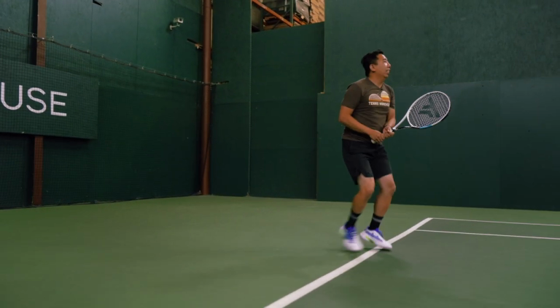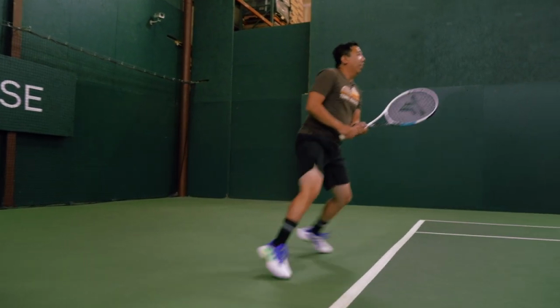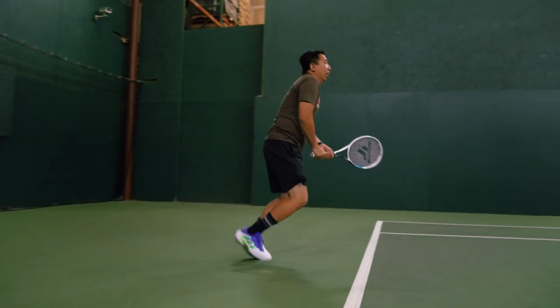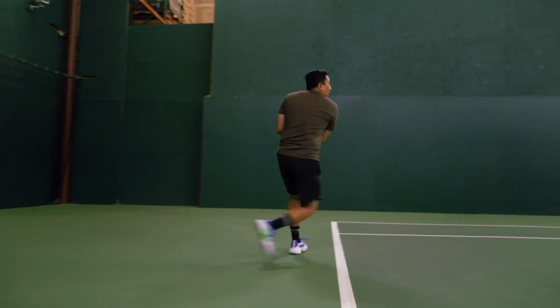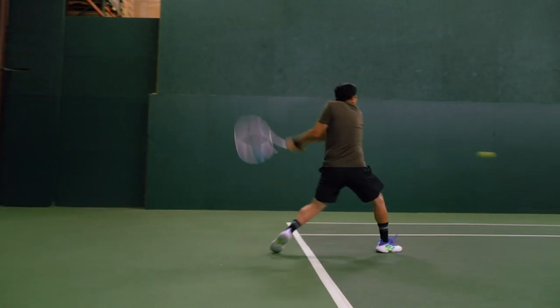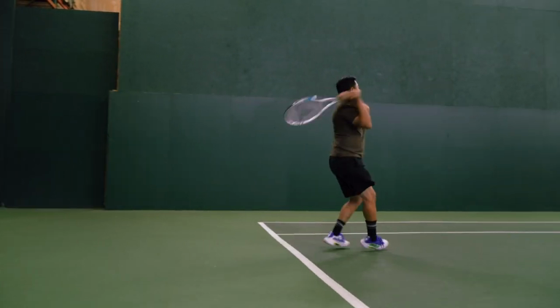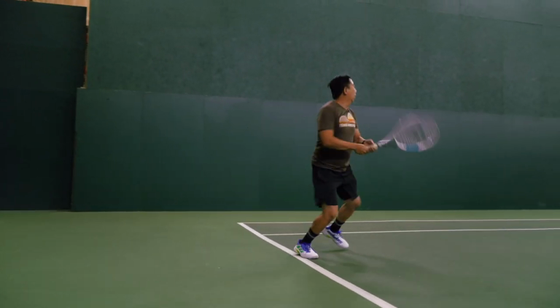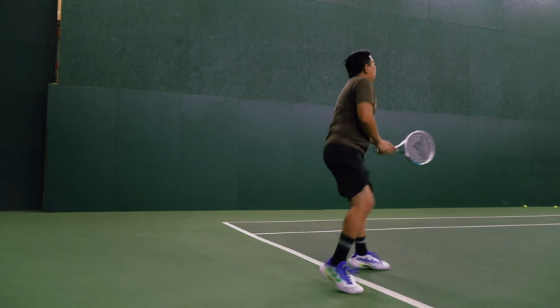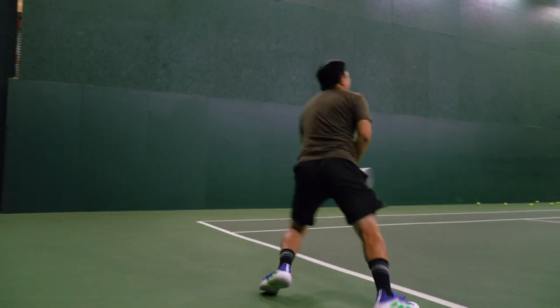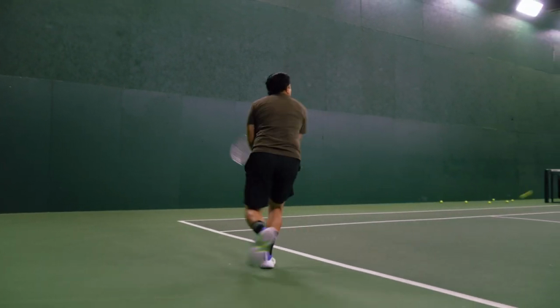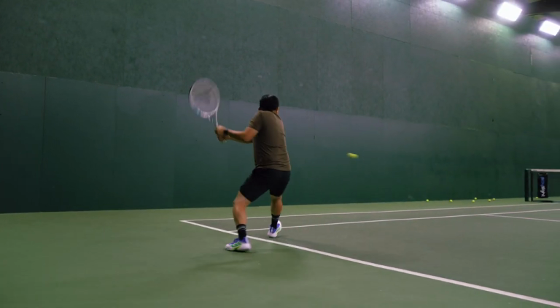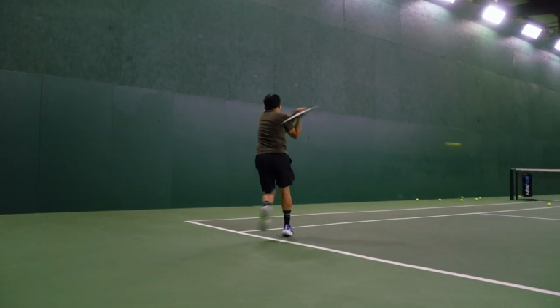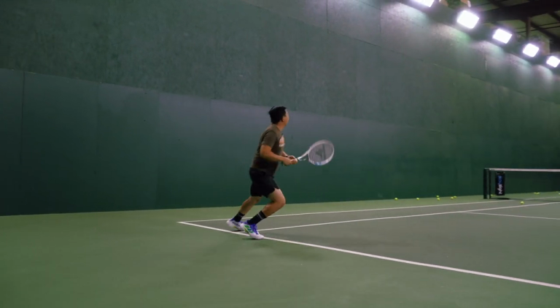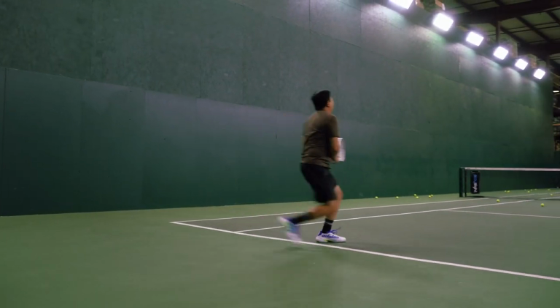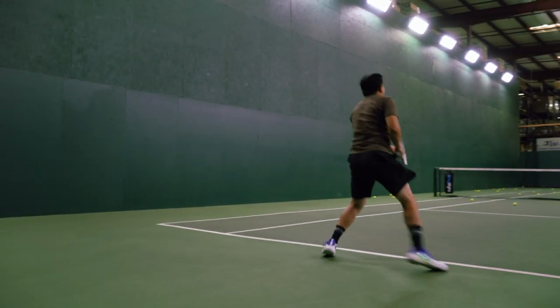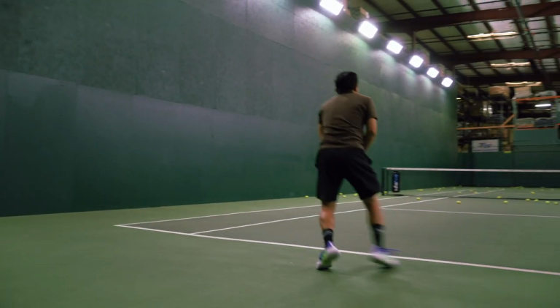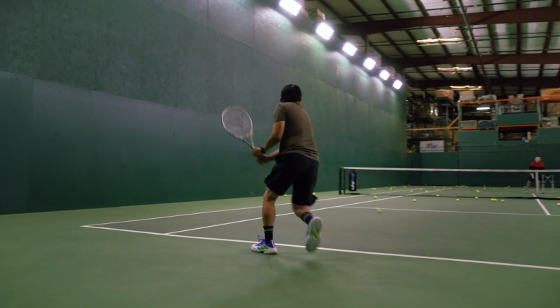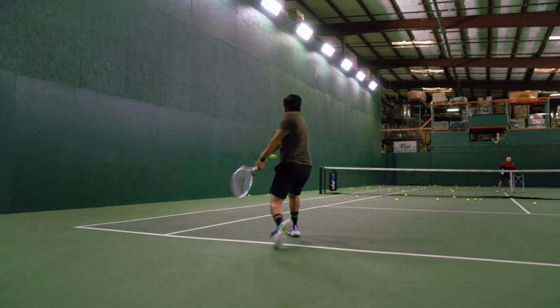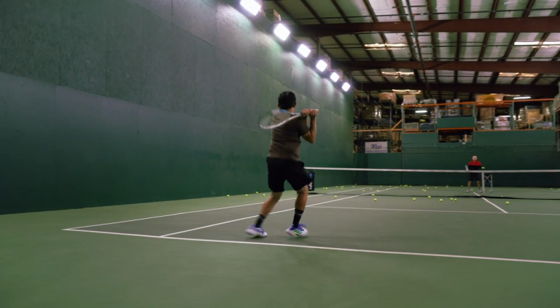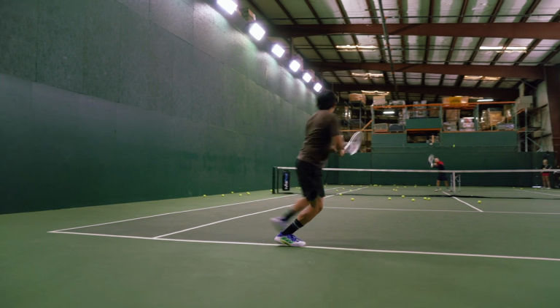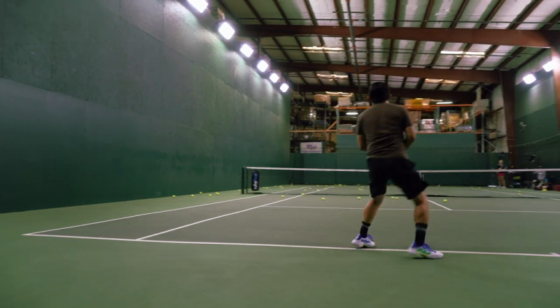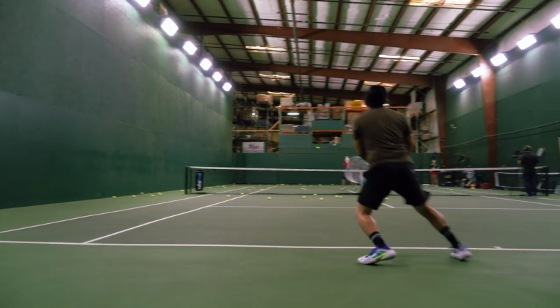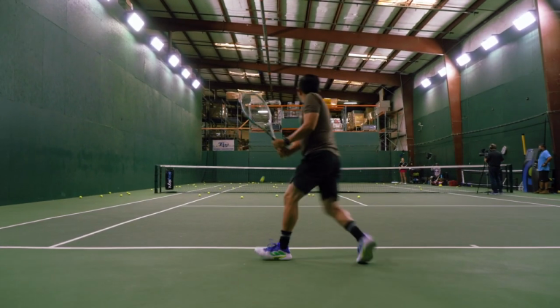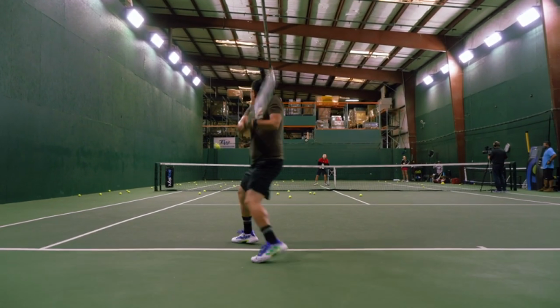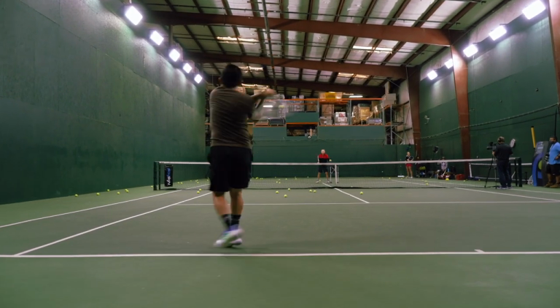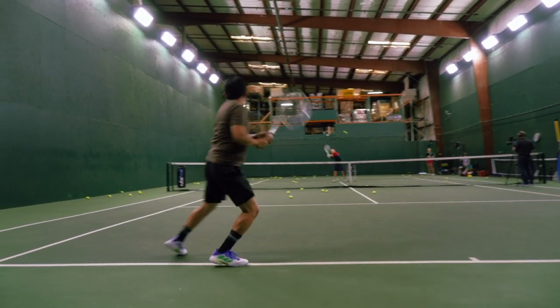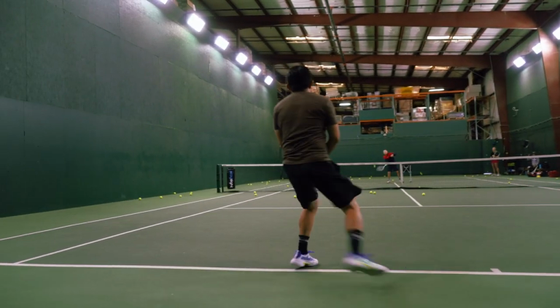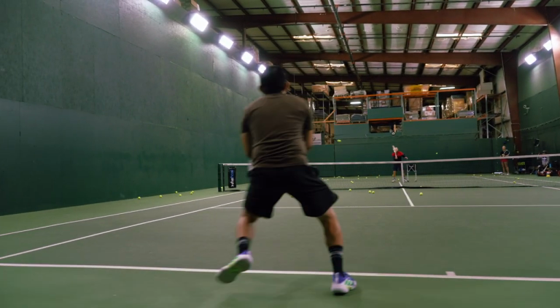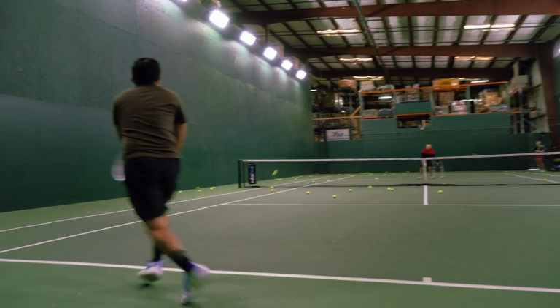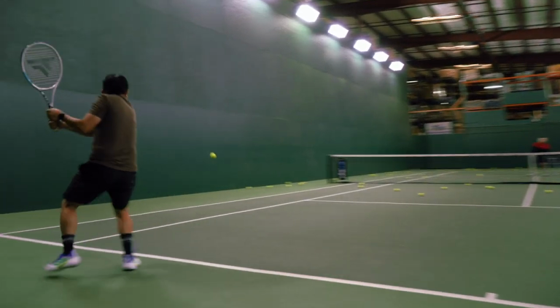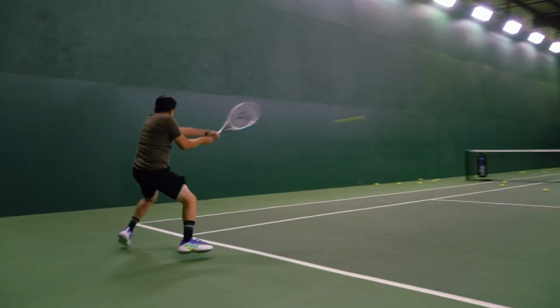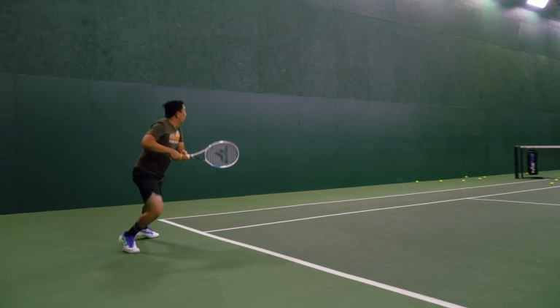Give me a high finish Jason, all the way up. You're there. Set — high finish. Again. That's much better. Good — it's buying you time, putting a spin on it.